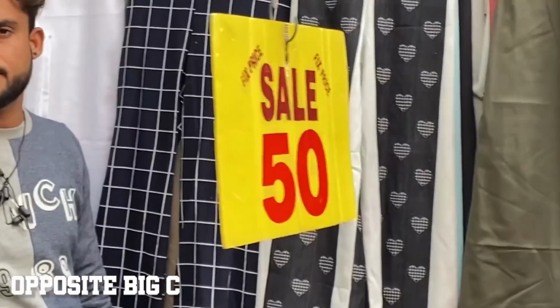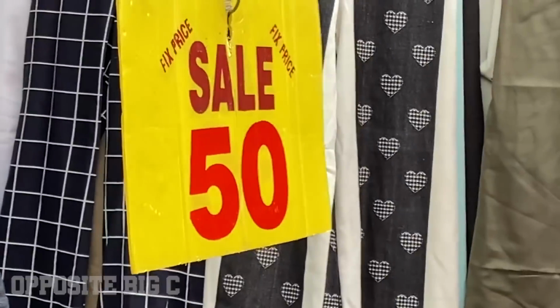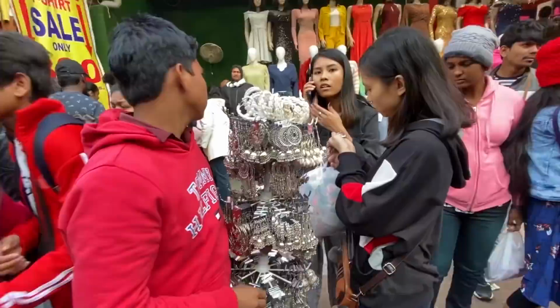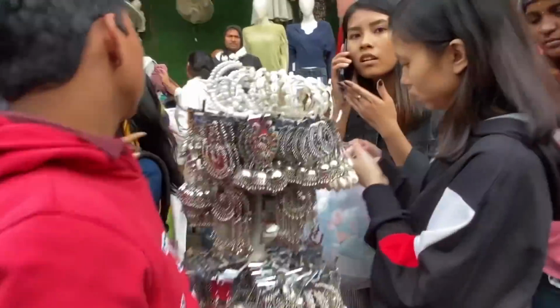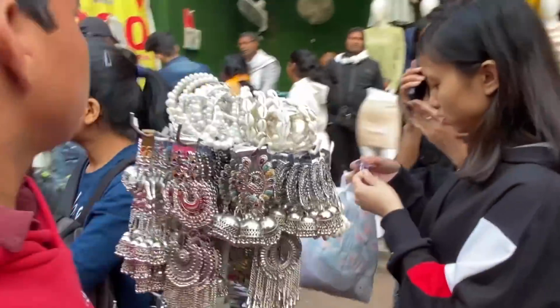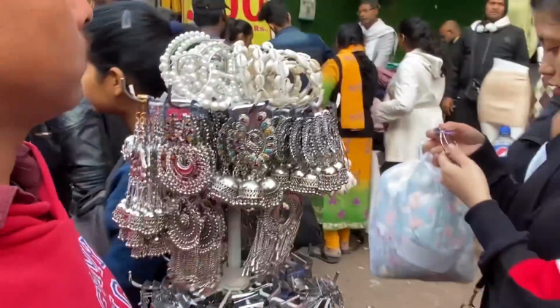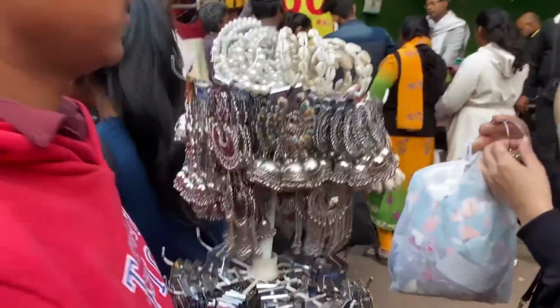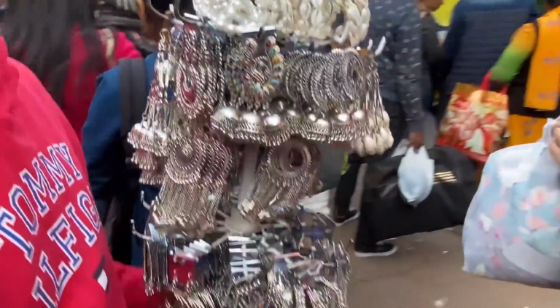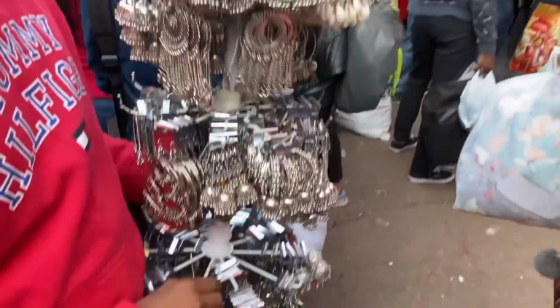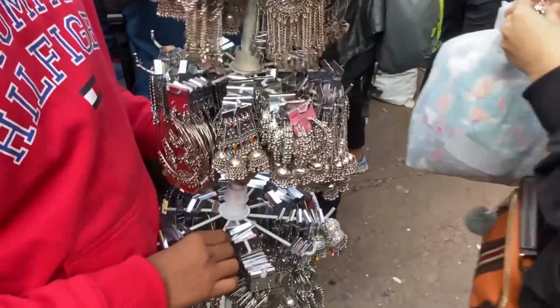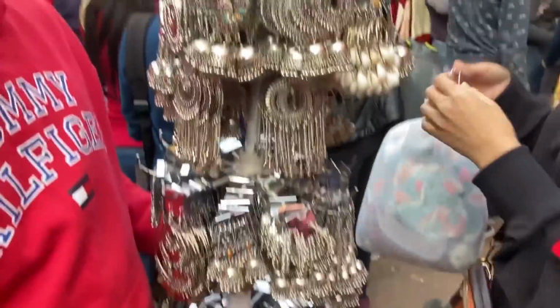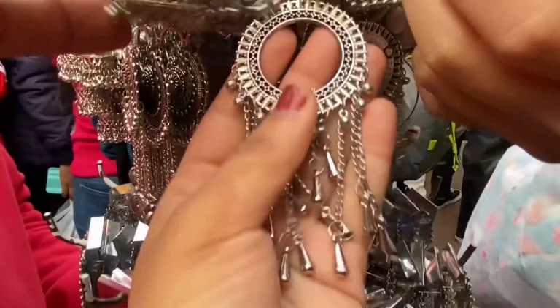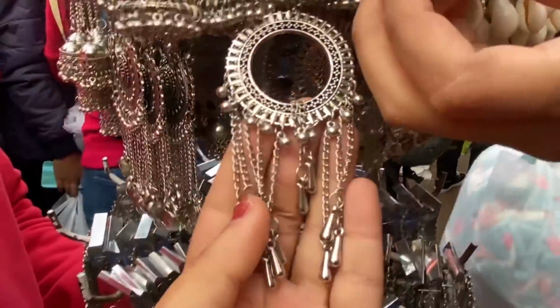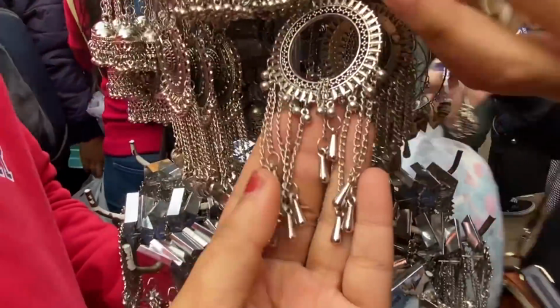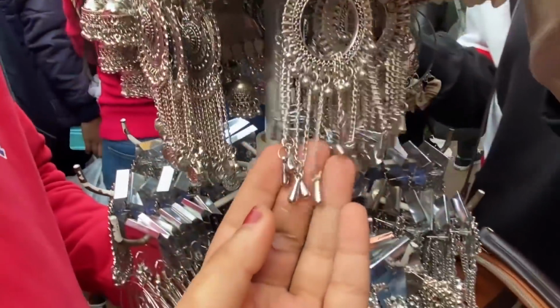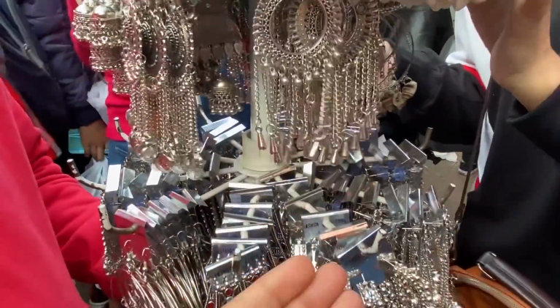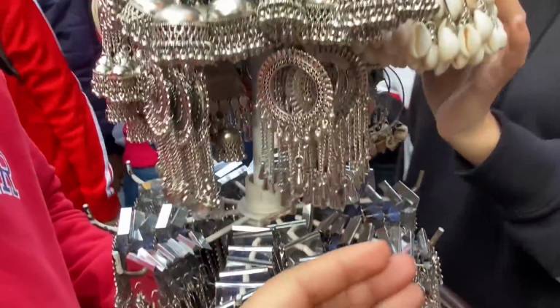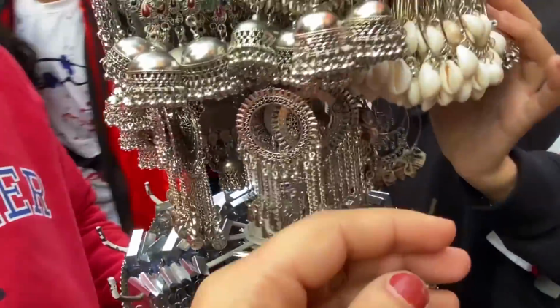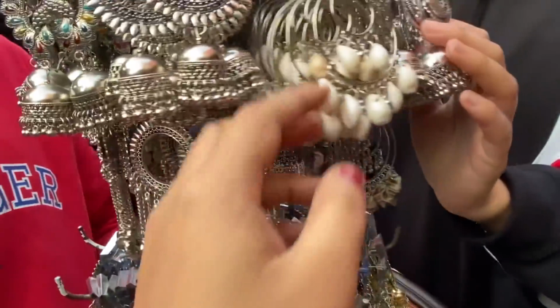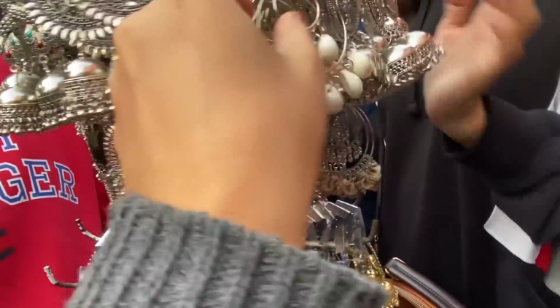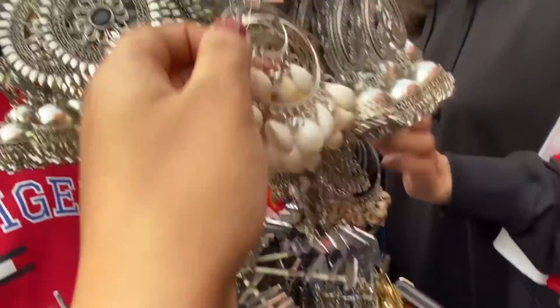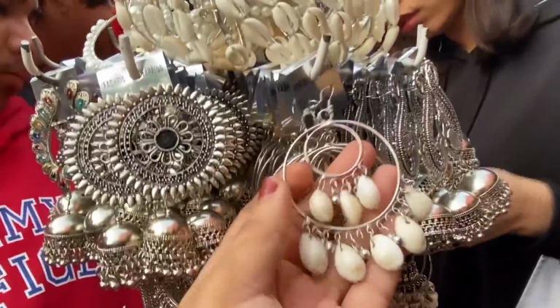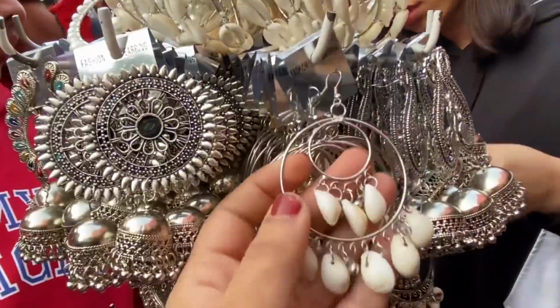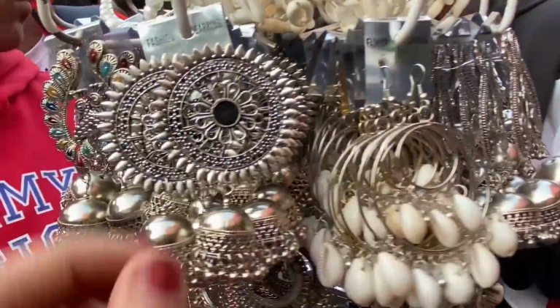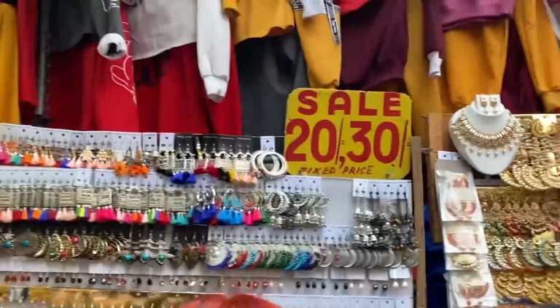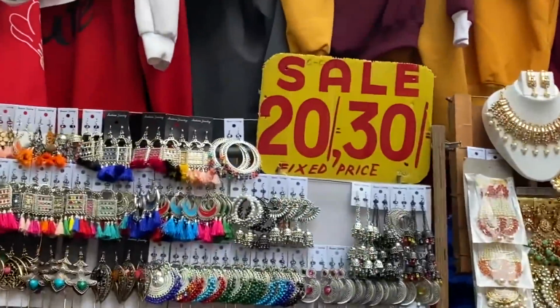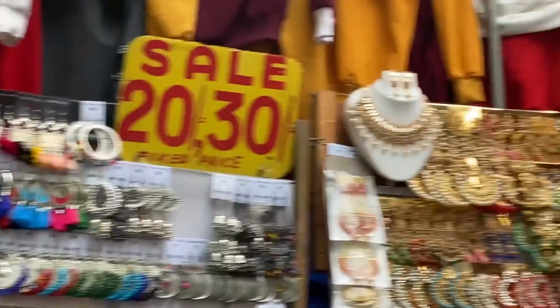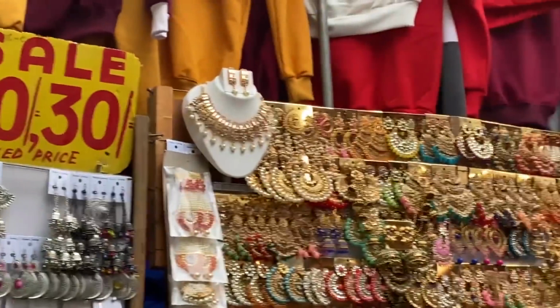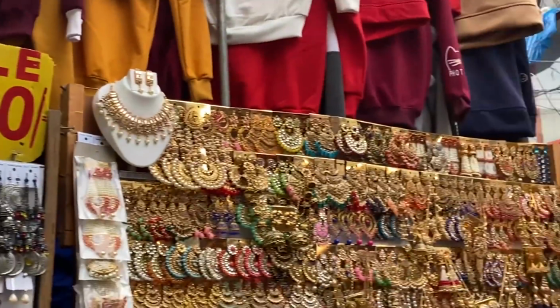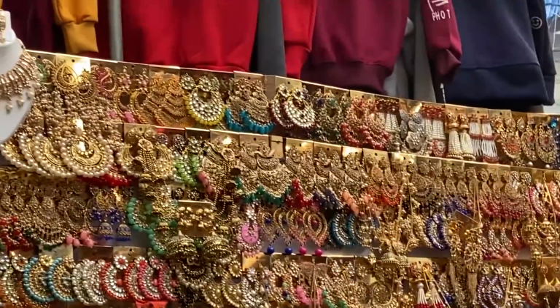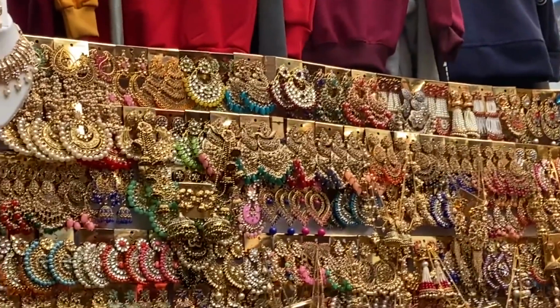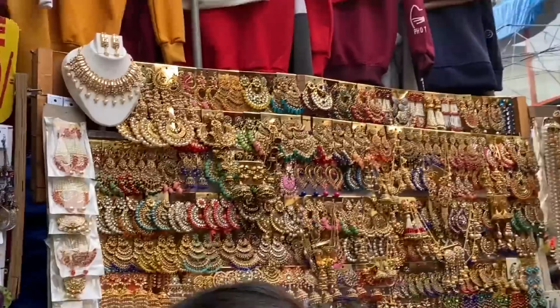Mujhe ye chalte firte jewelry stores bhi bahut achhe lagte hain - yahan pe aapko sab kuch 30-30 rupaye ka mil jaata hai, chahe hoops hon, earrings hon, ya badiya badiya bohemian jewelry. And baaki kuch pakki shops ki baat karein toh is baar wedding type ki jewelry bahut zyada aayi thi.